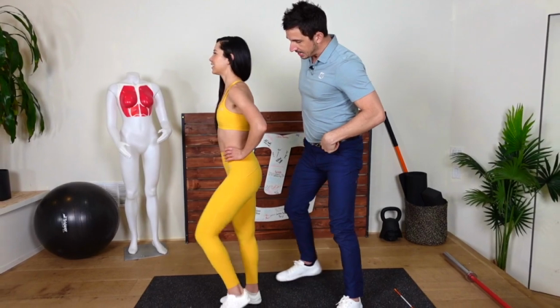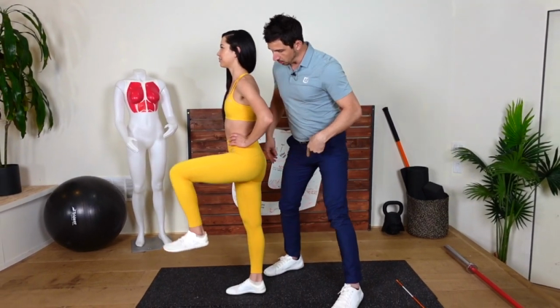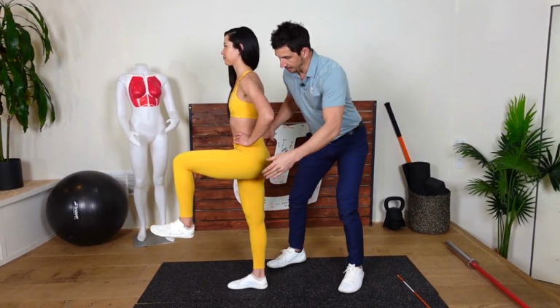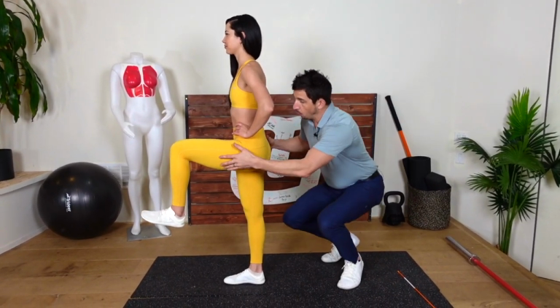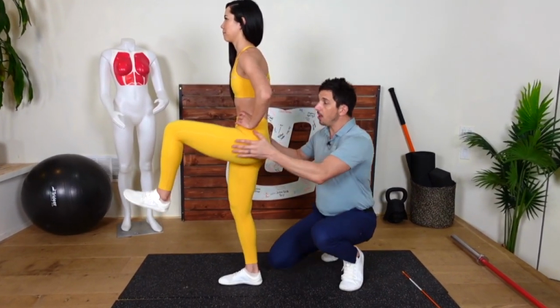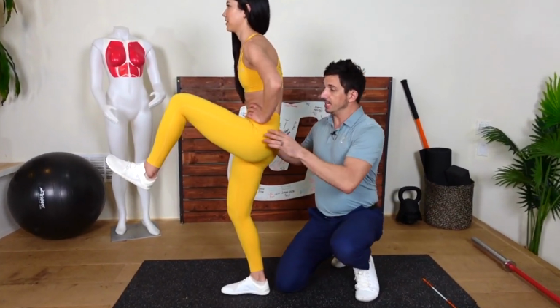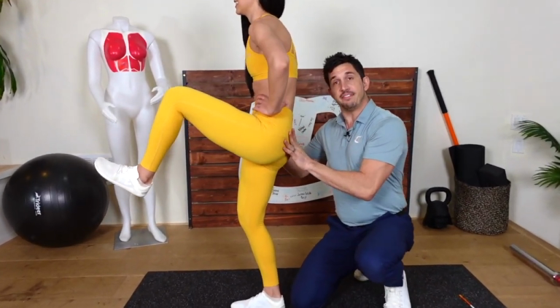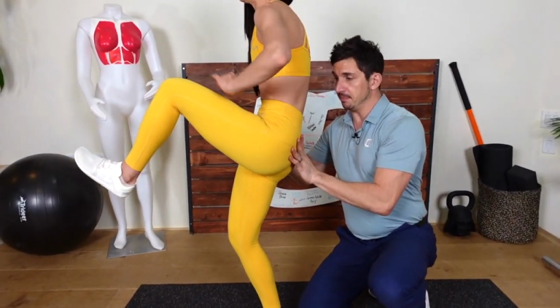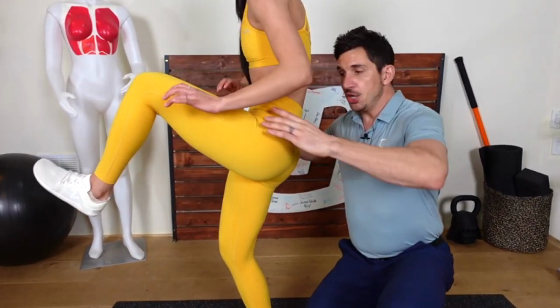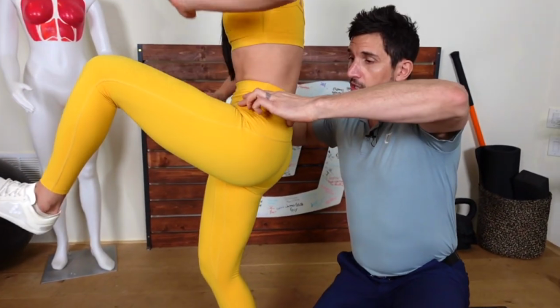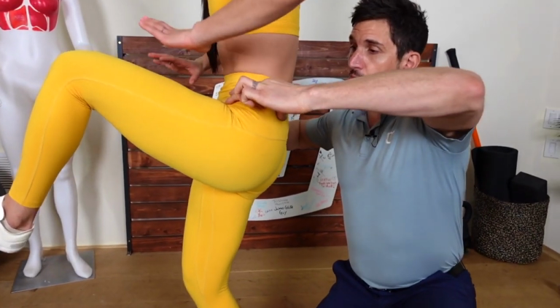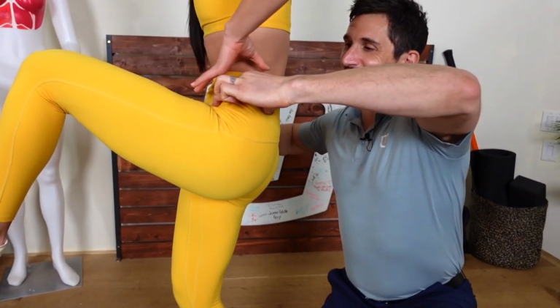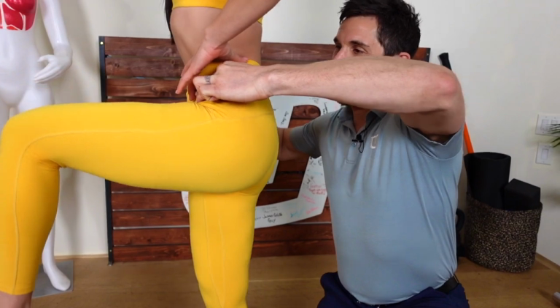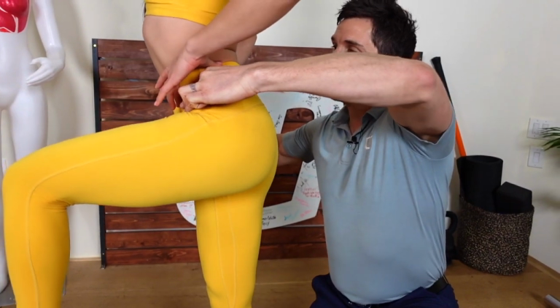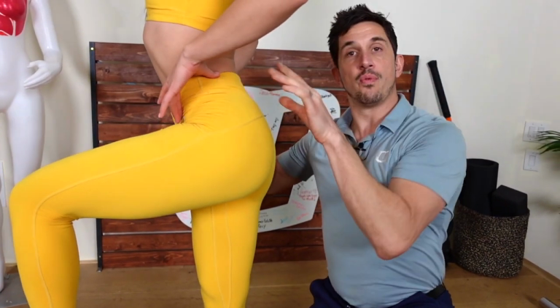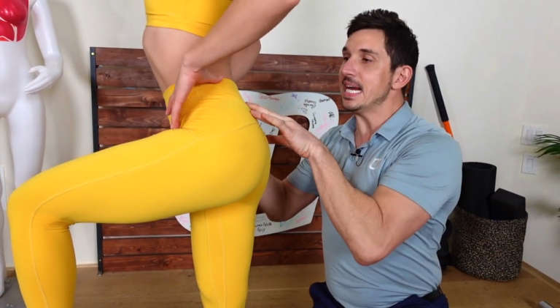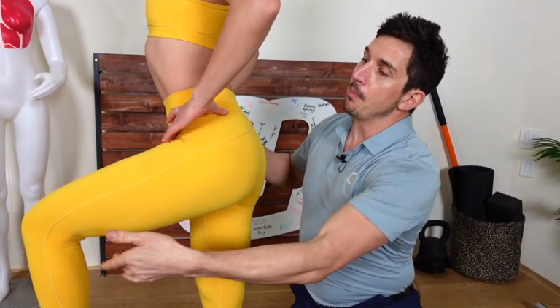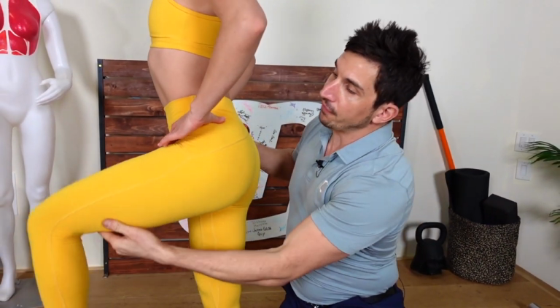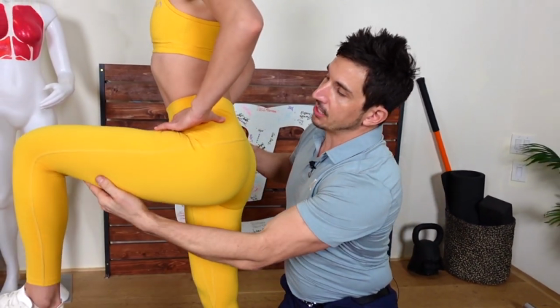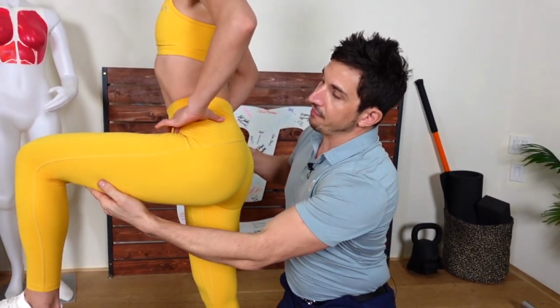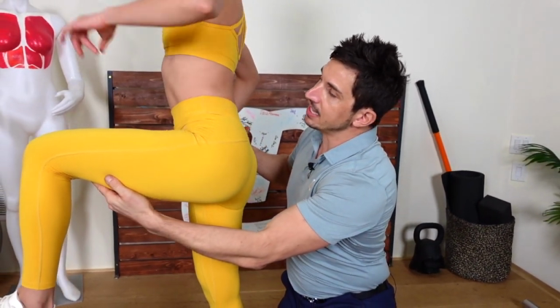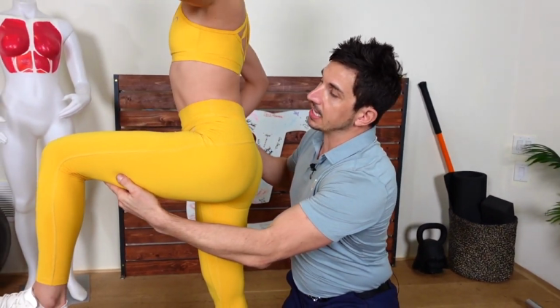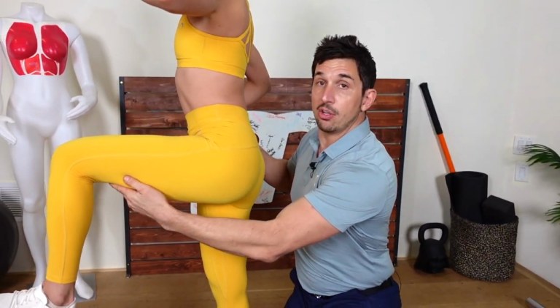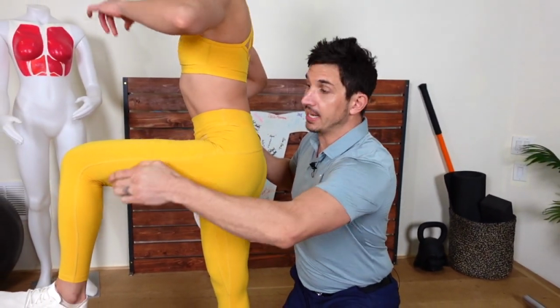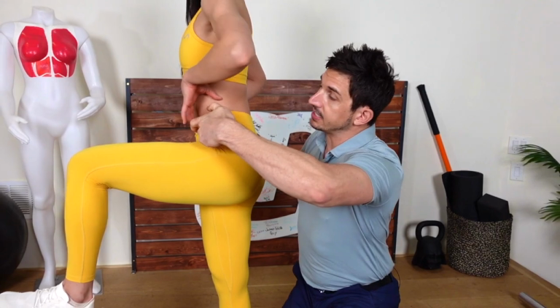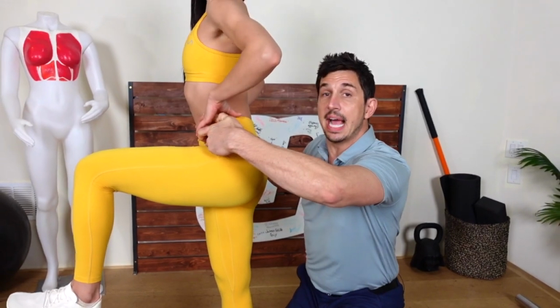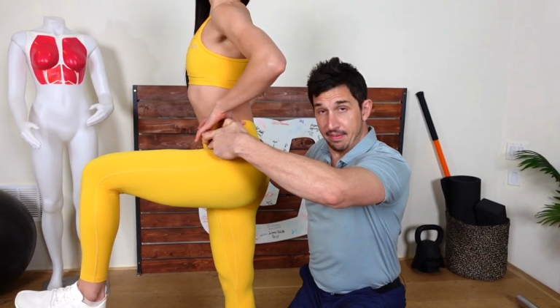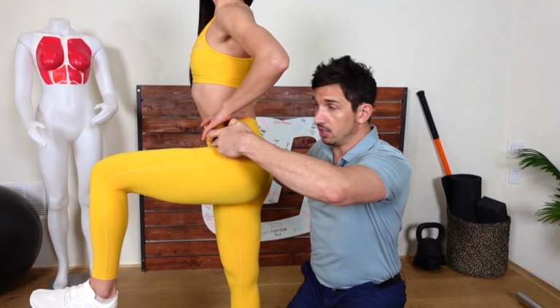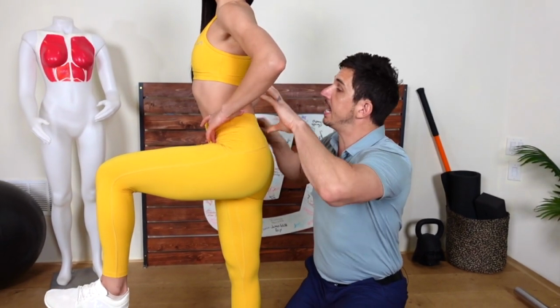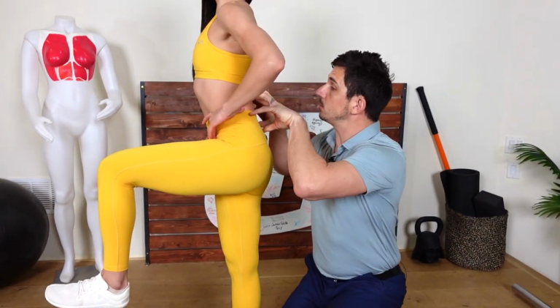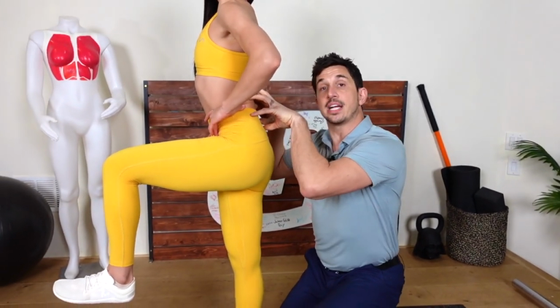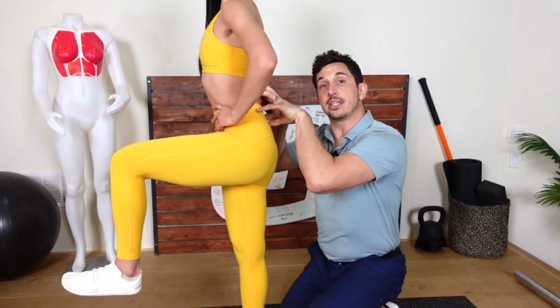Here's what the butt wink looks like — it's a flexion. You need to learn how to extend right here while you're flexing your thigh. Flexing the thigh and extending your lower body contracts the iliacus and hip flexor, and it also contracts your erectors.